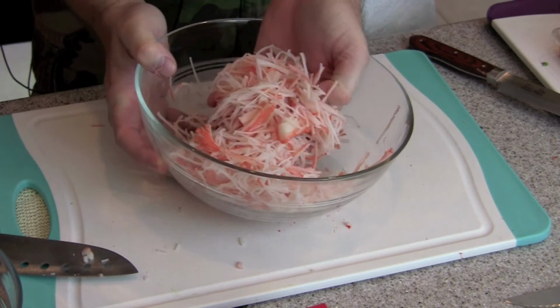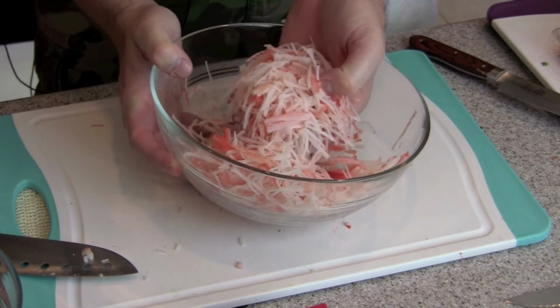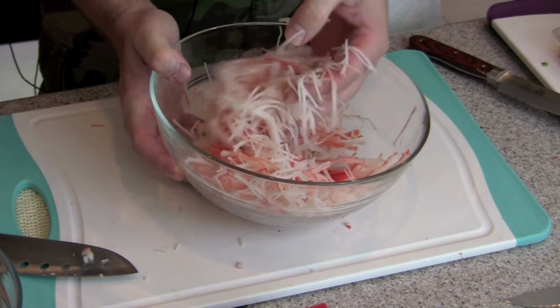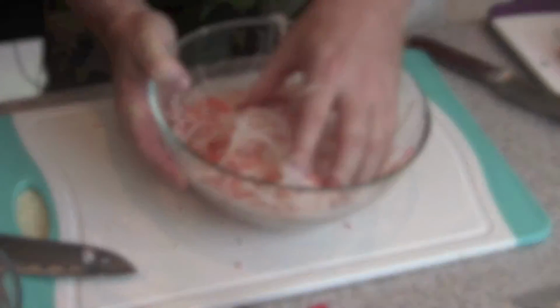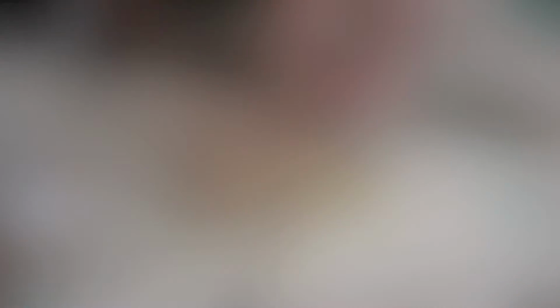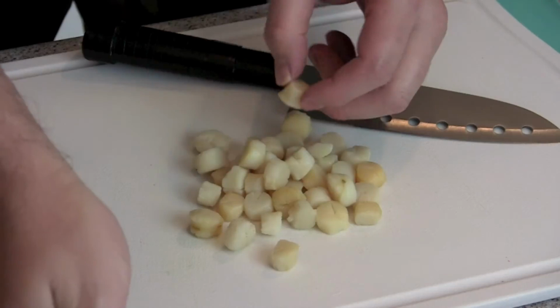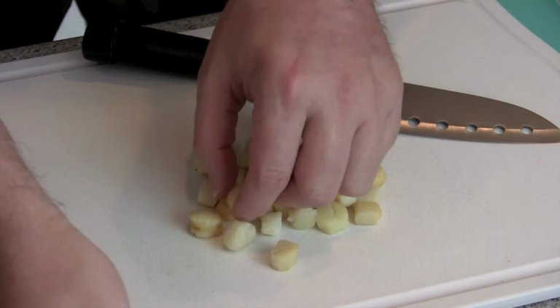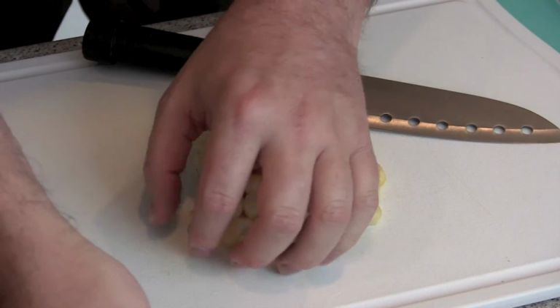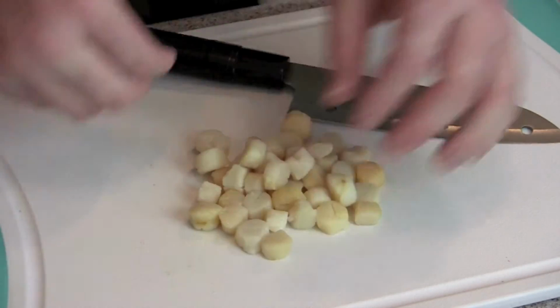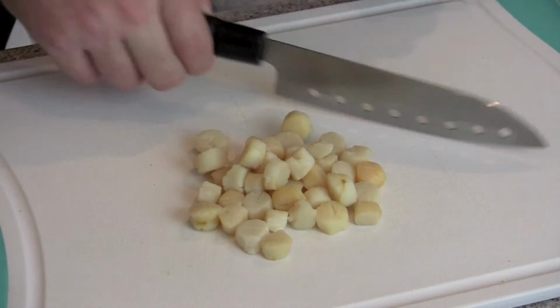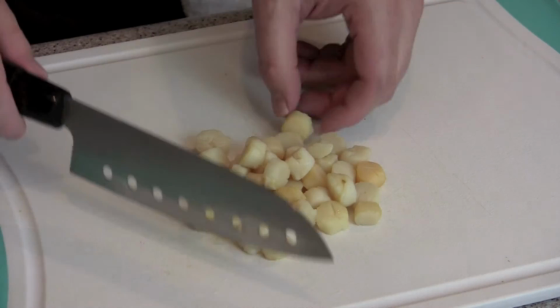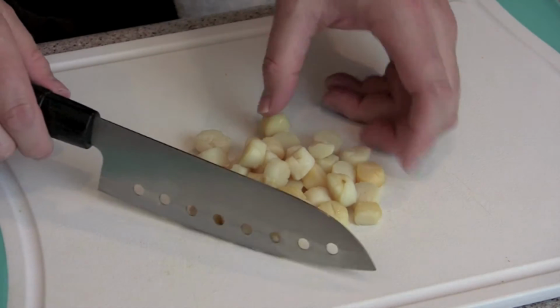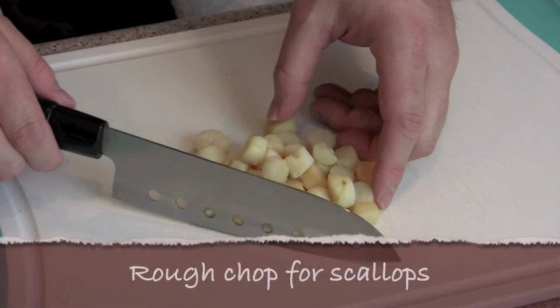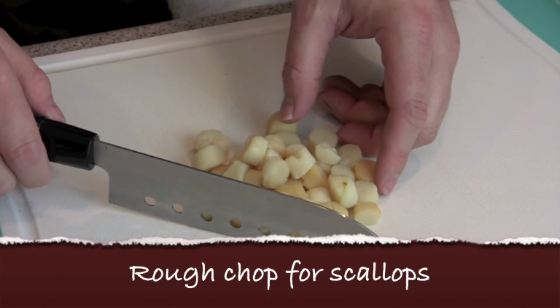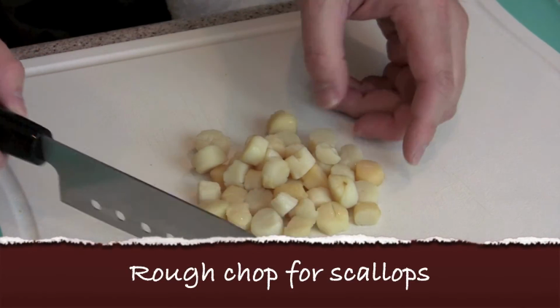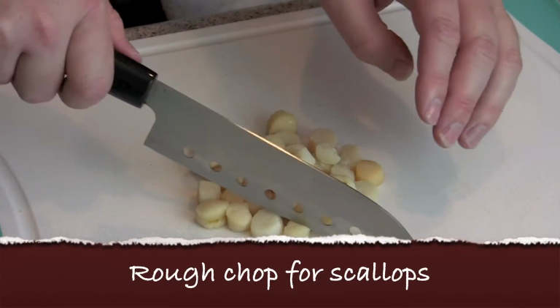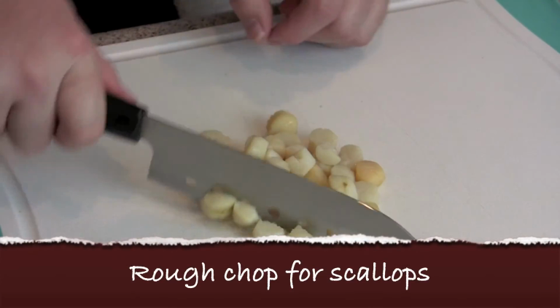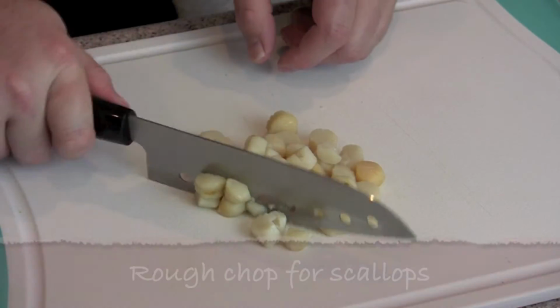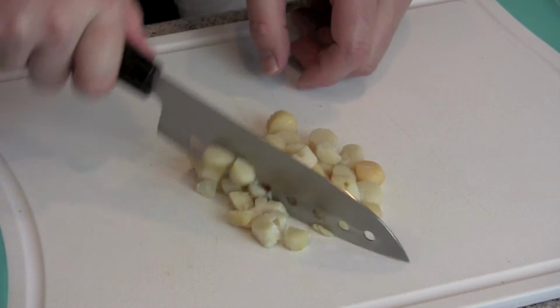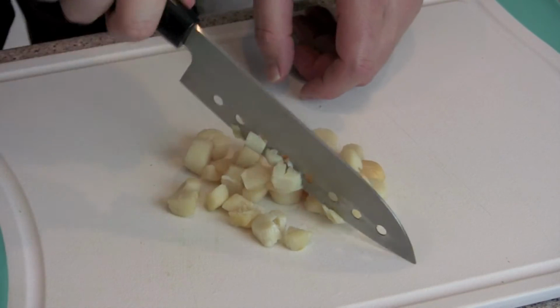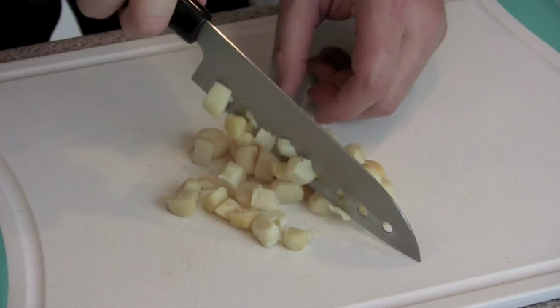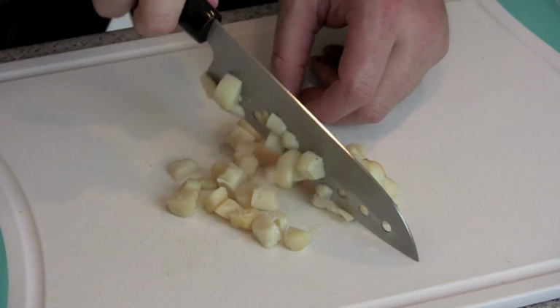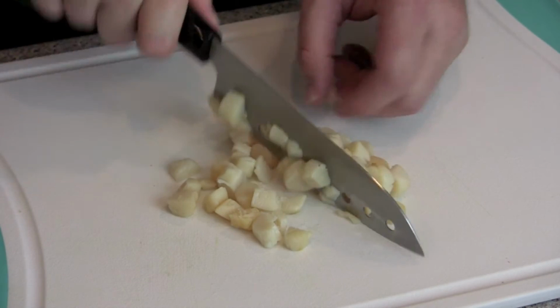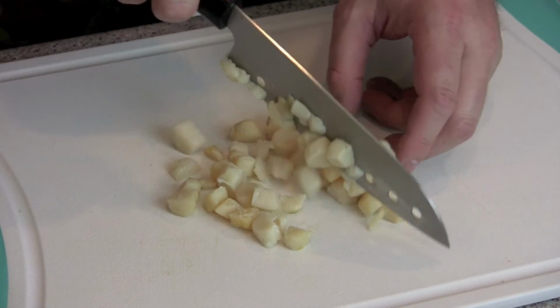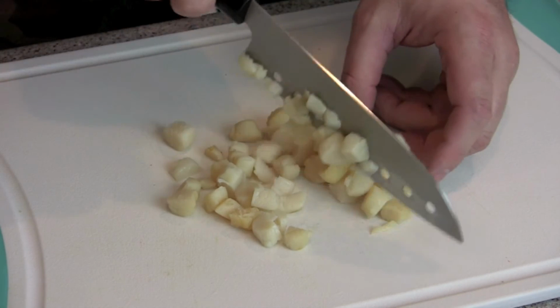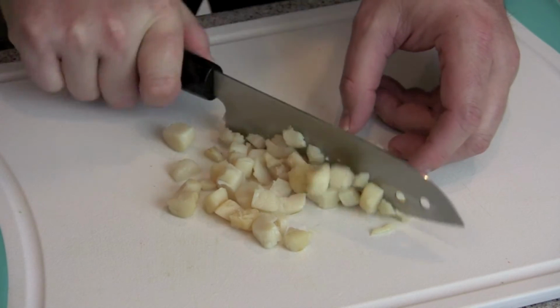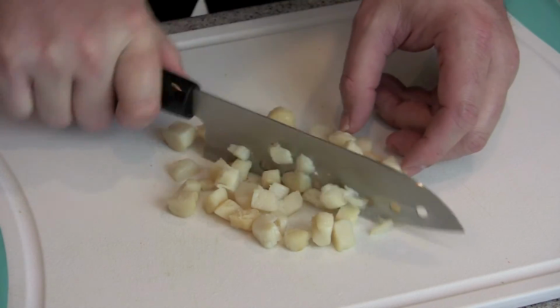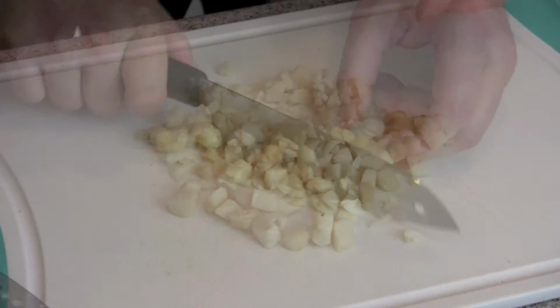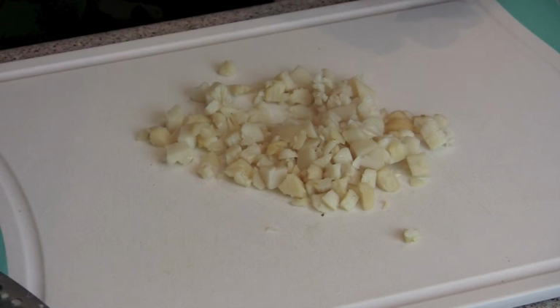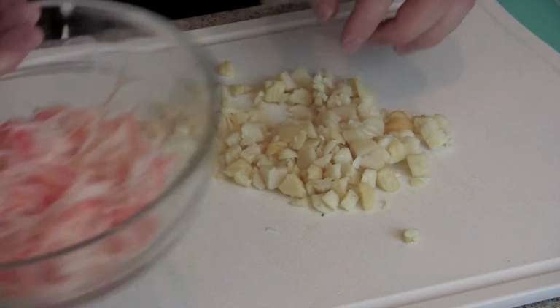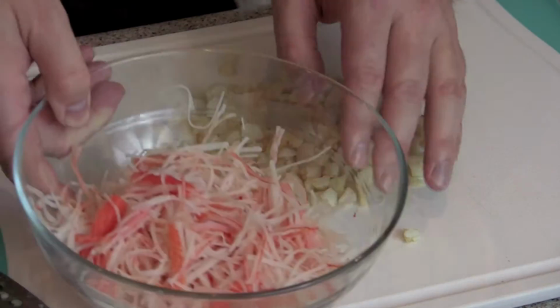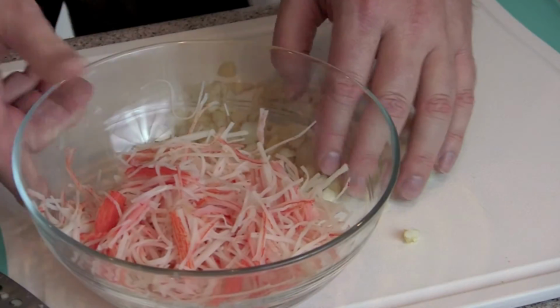Here we have the bay scallops that I steamed up in my bamboo steamer. I'm just going to give them a rough chop — I like biting in there and getting a big chunk of scallop.